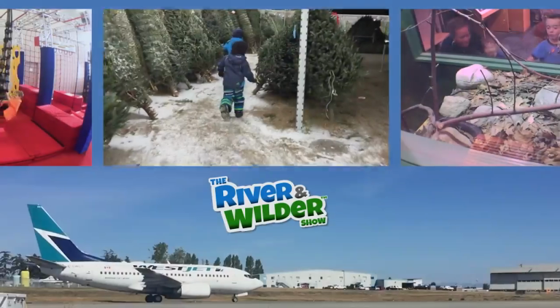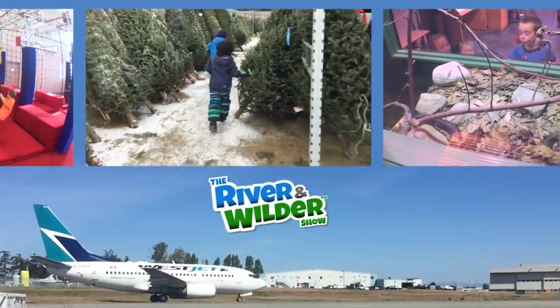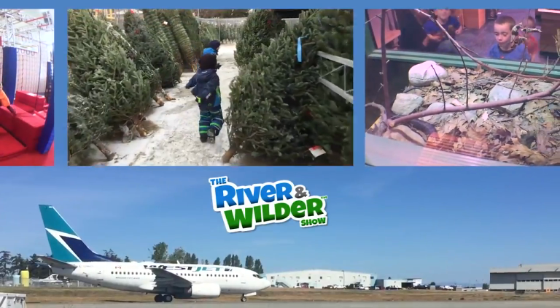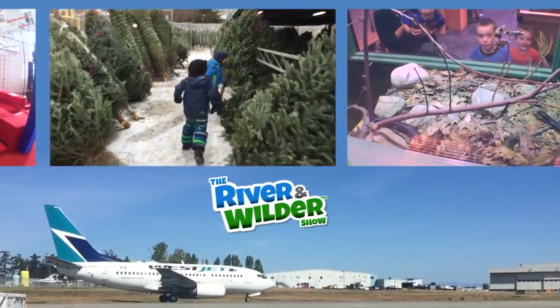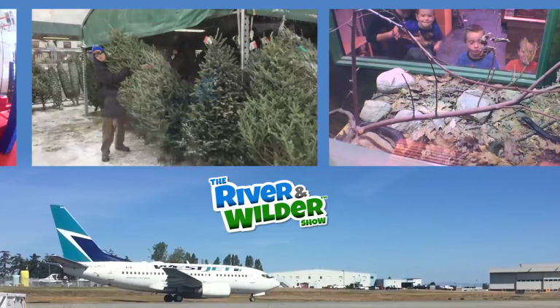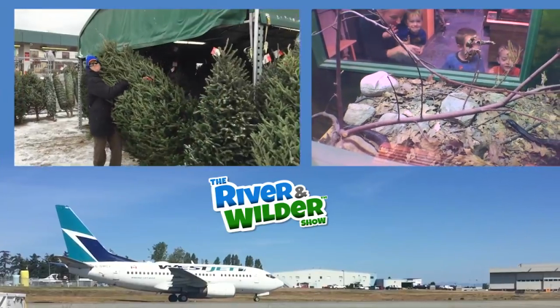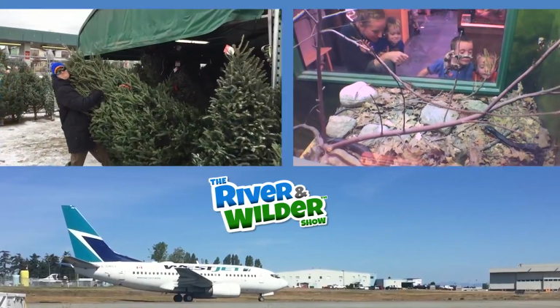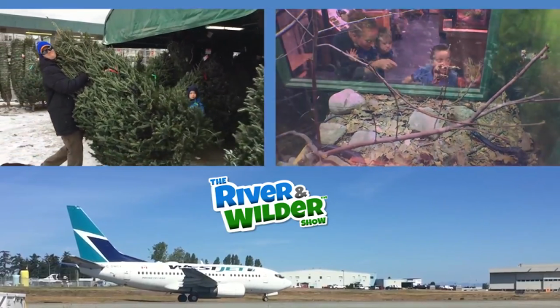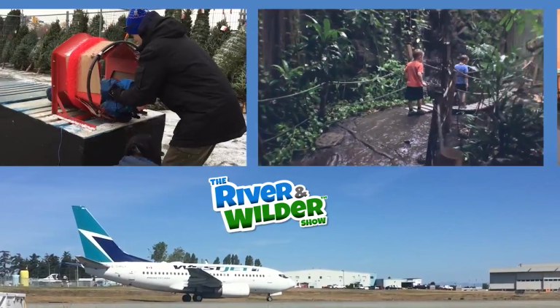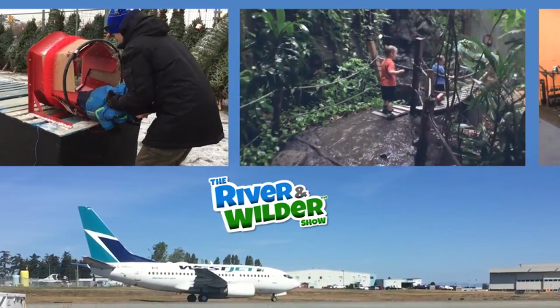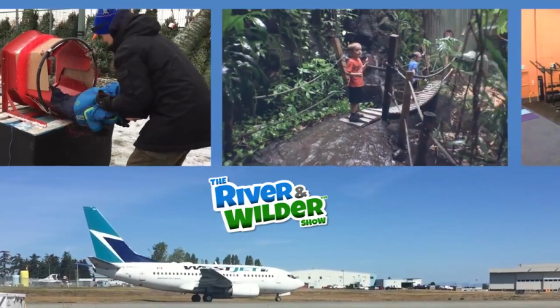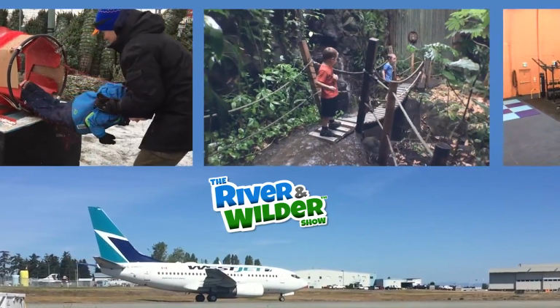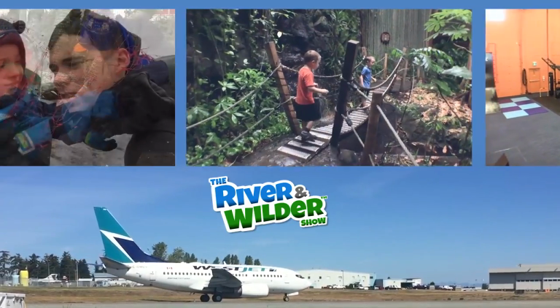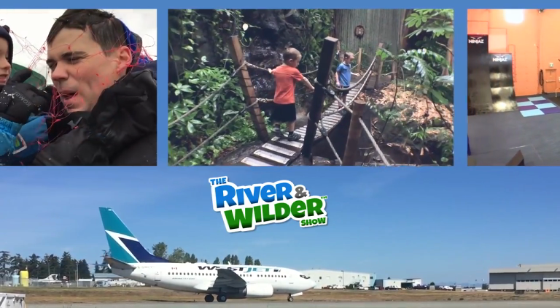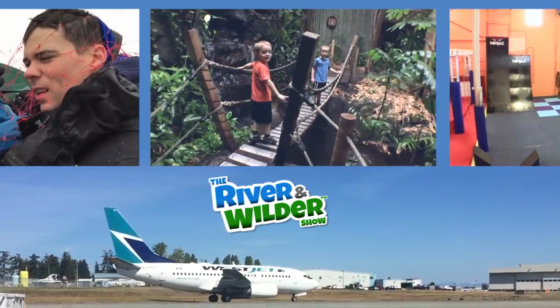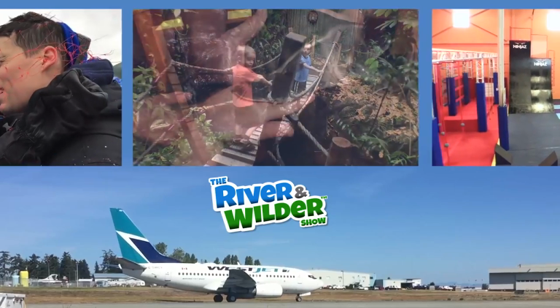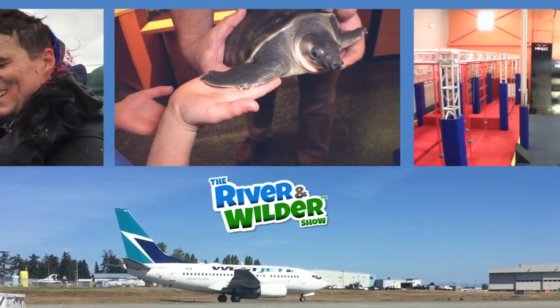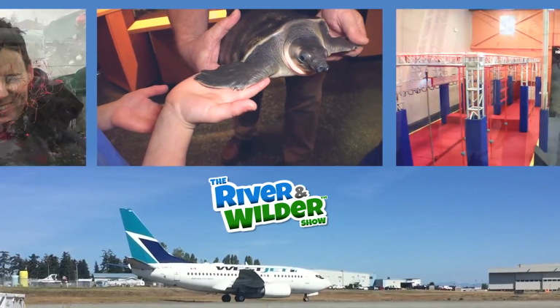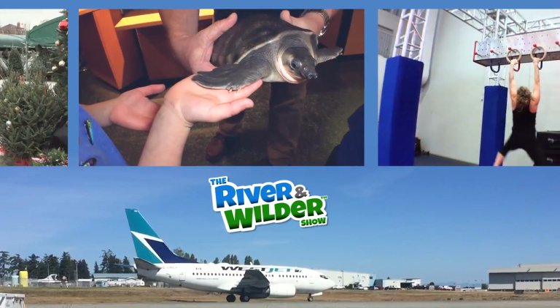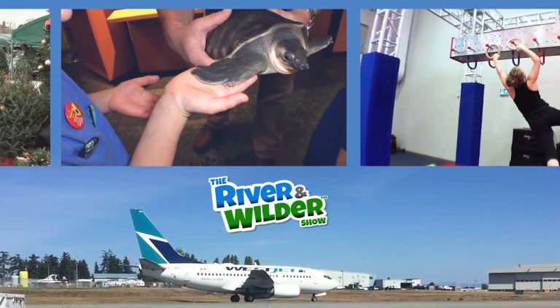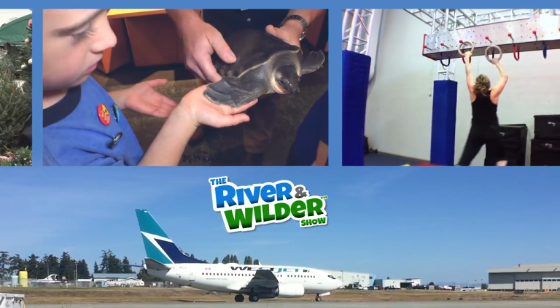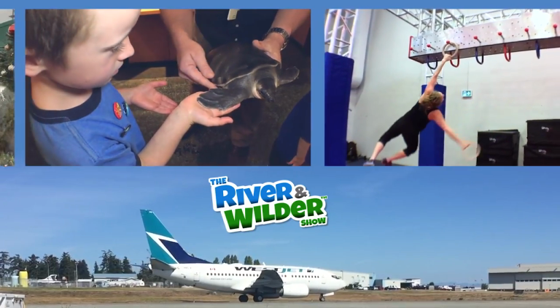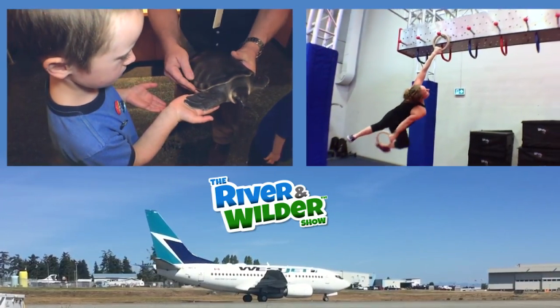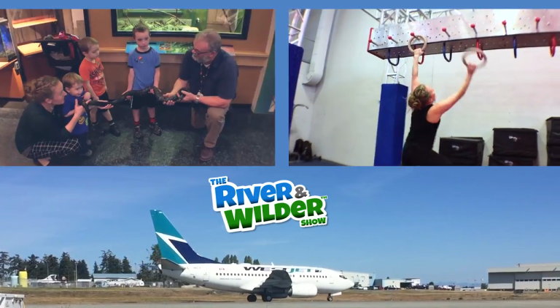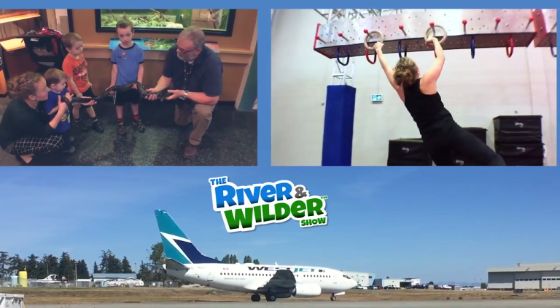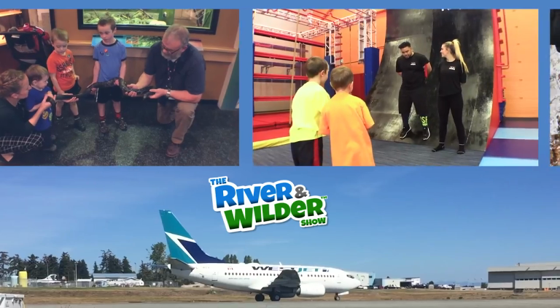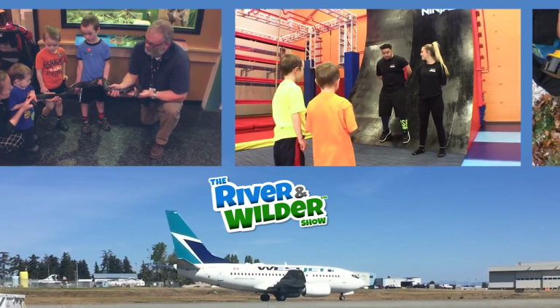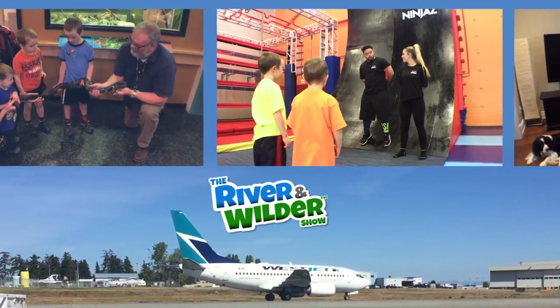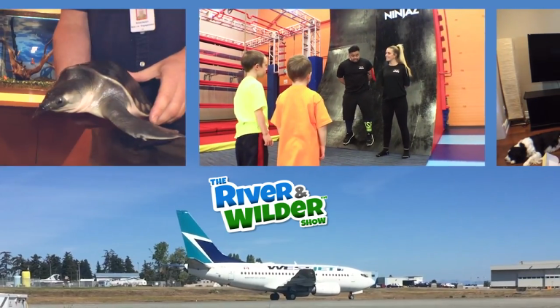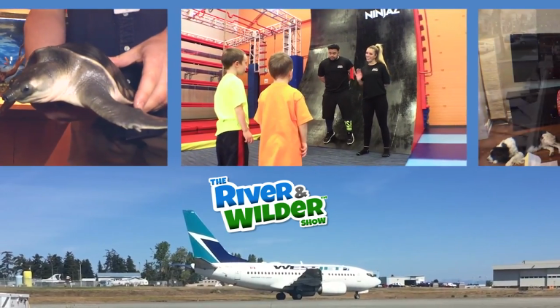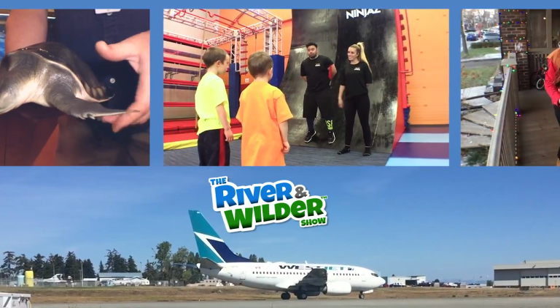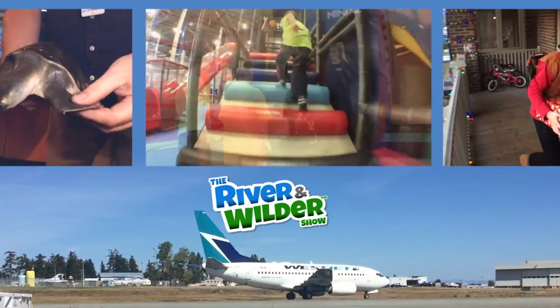Don't go yet! Click on one of these episodes to keep watching, or click our logo to subscribe. If you're watching this on the YouTube Kids app, you might have to search for our videos by typing River and Wilder. Bye-bye!